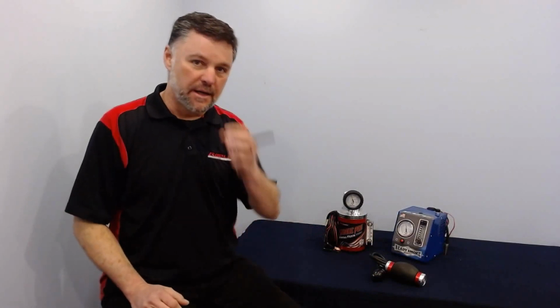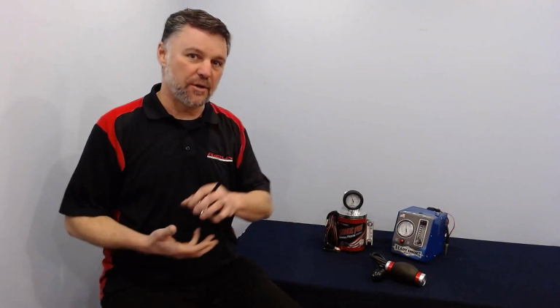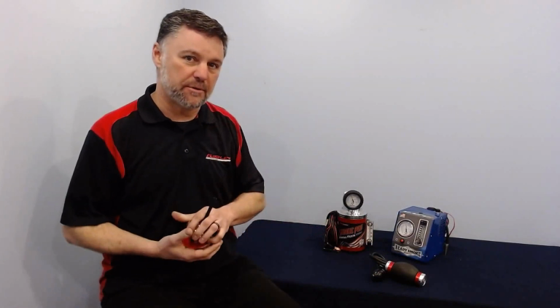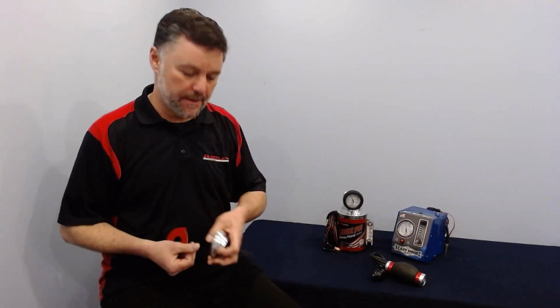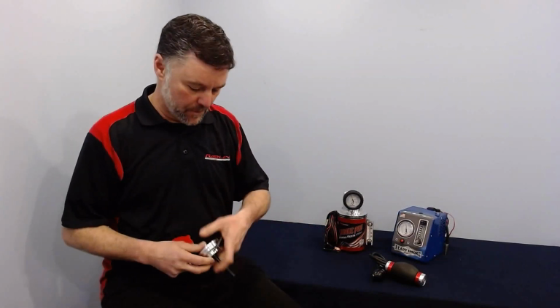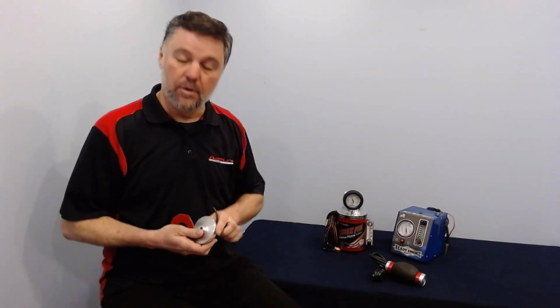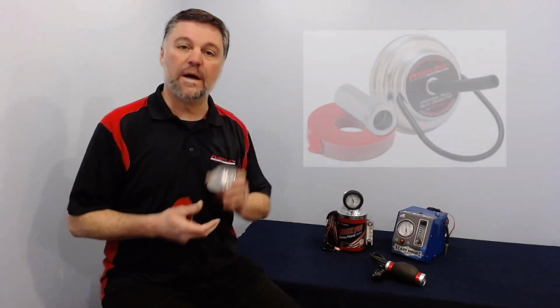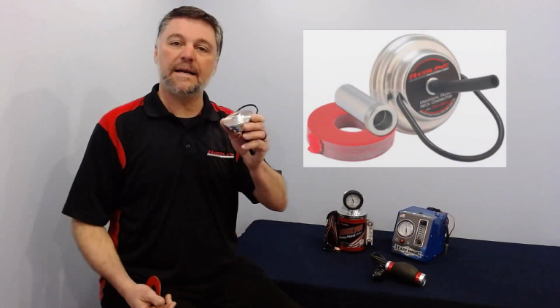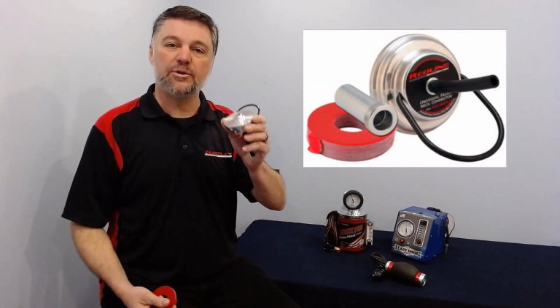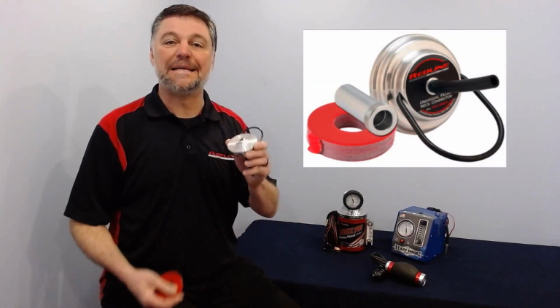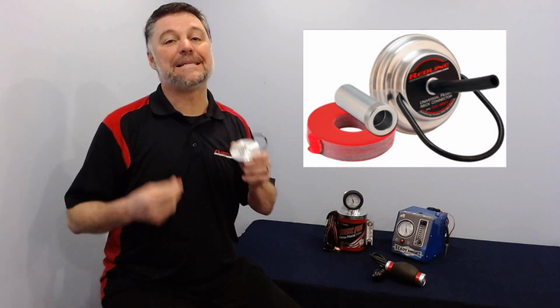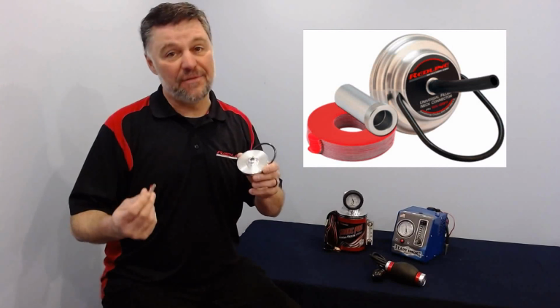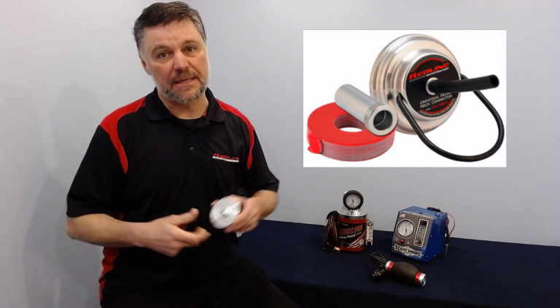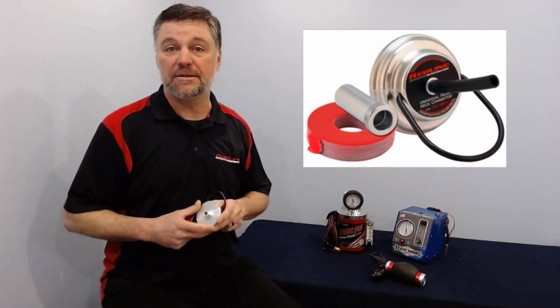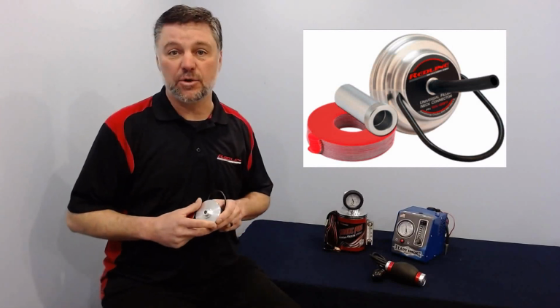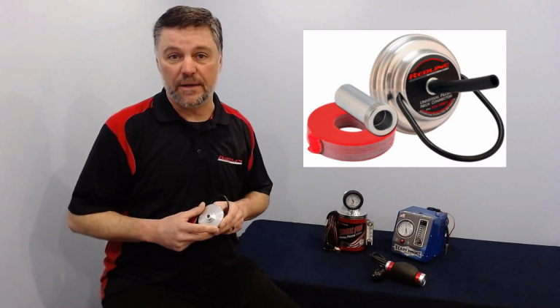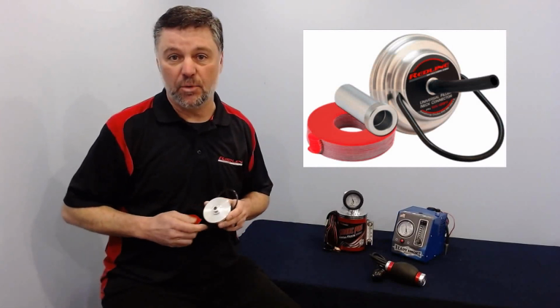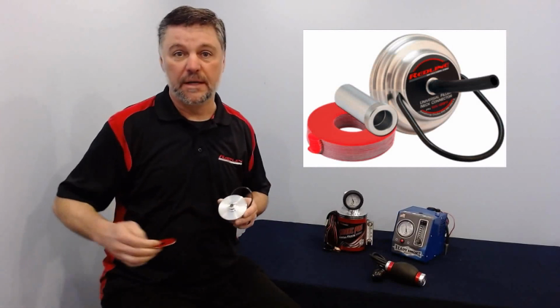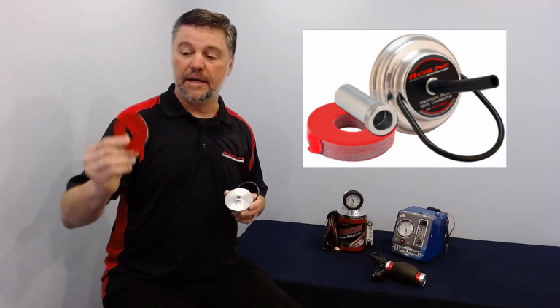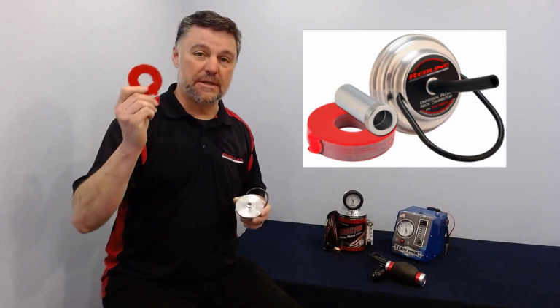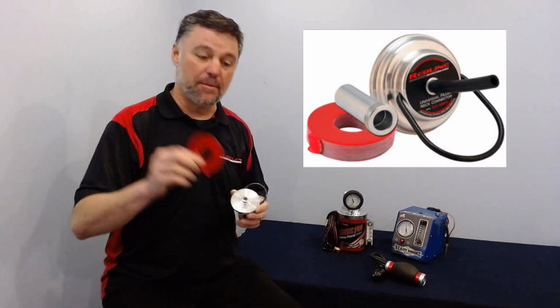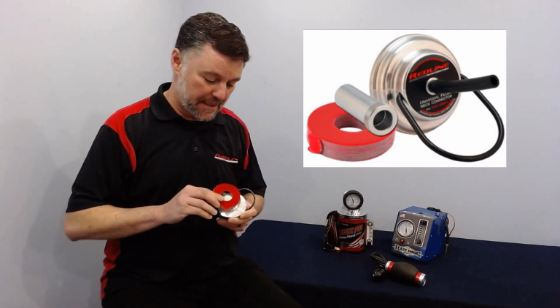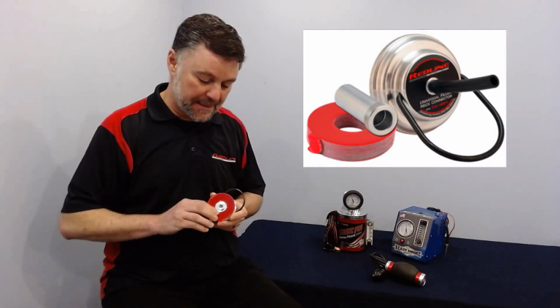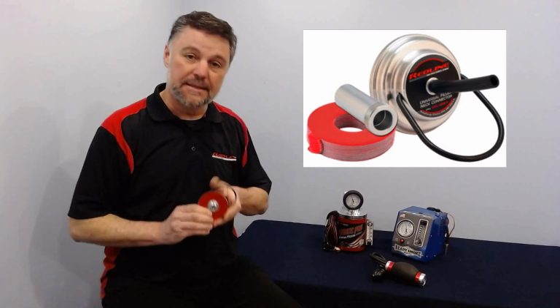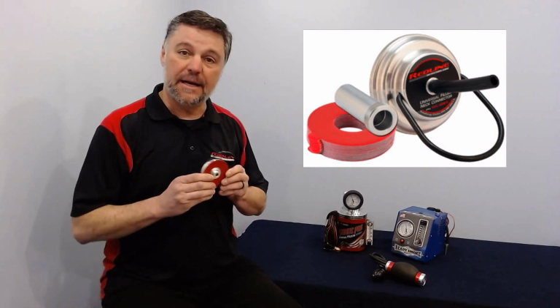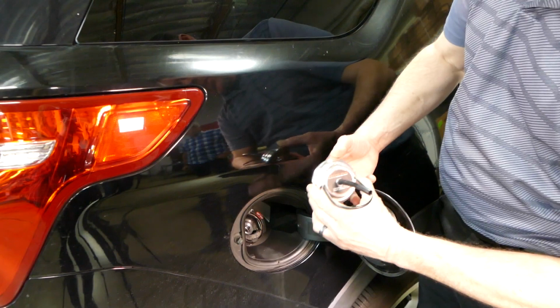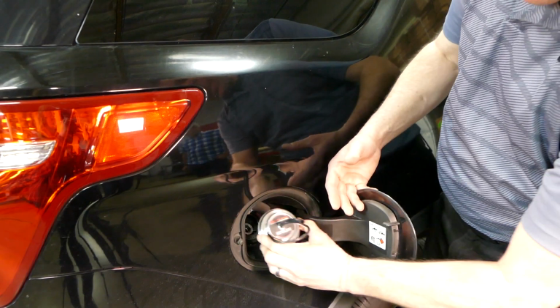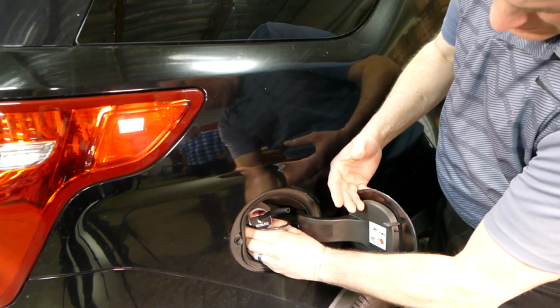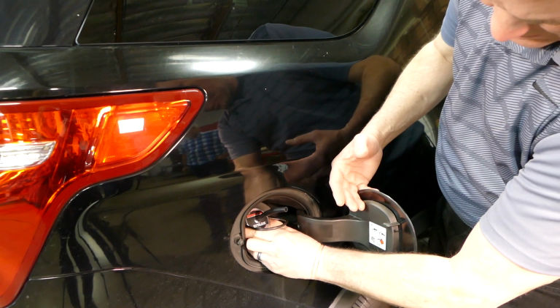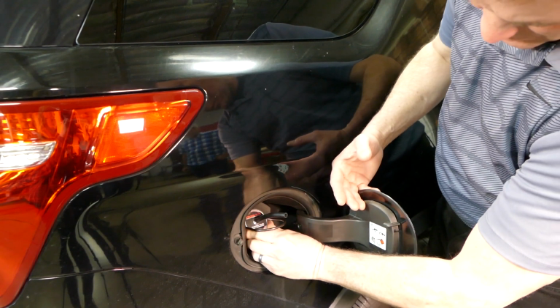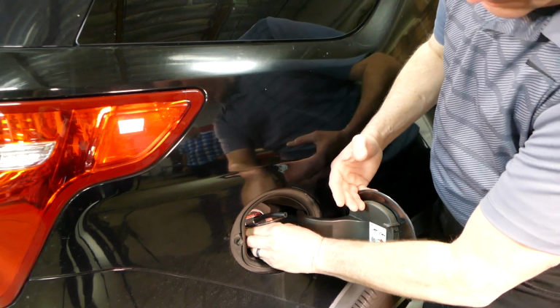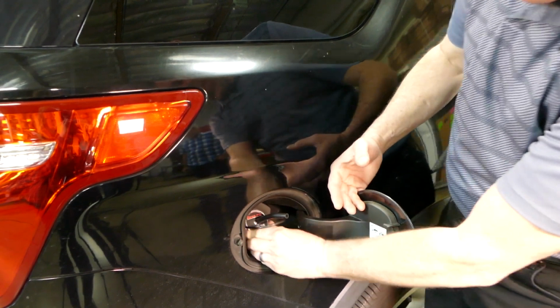Here's another option for you. Redline introduced the EZ EVAP to connect to vehicles without a test port. It uses a double stick gasket to connect directly to the filler neck after you've removed the cap.